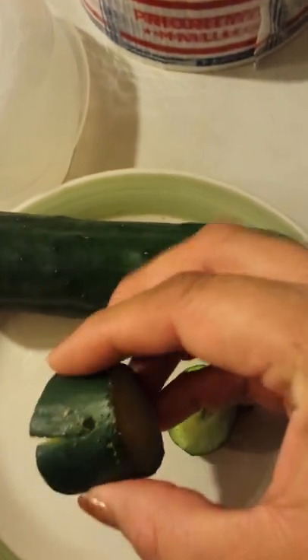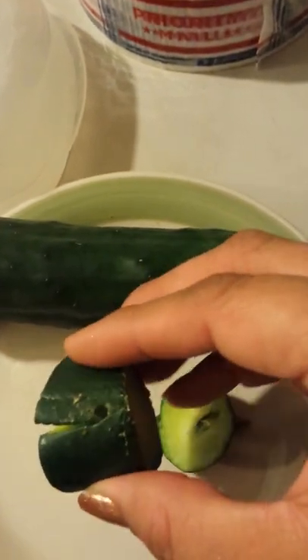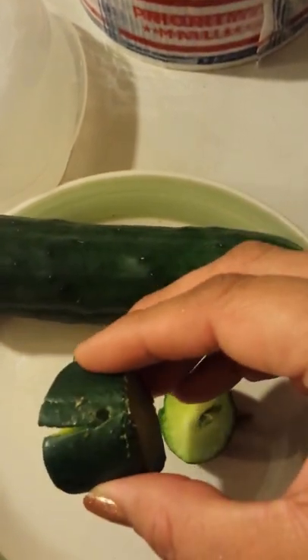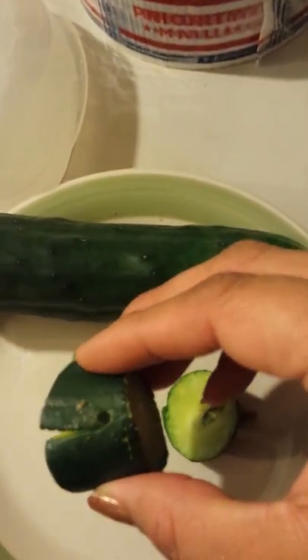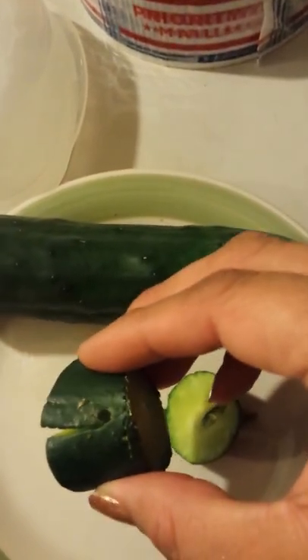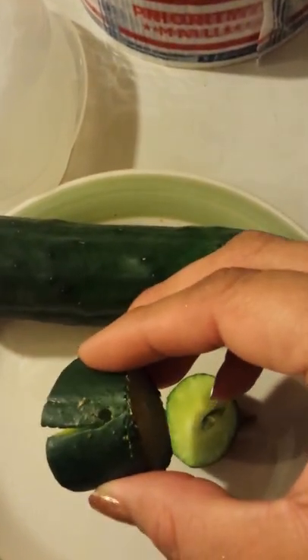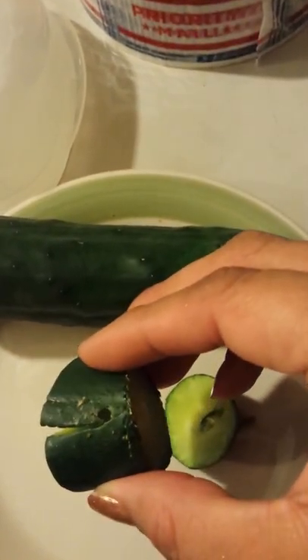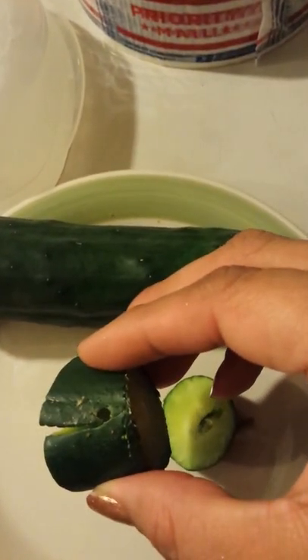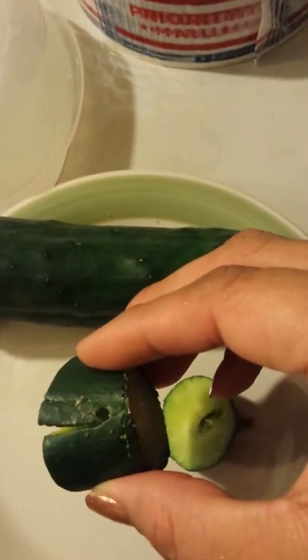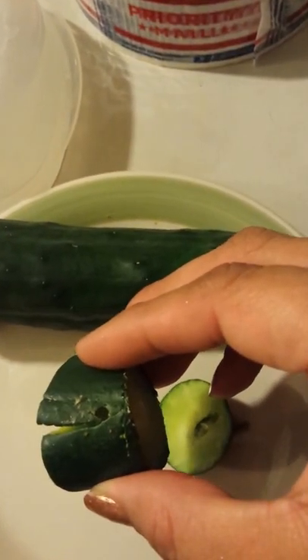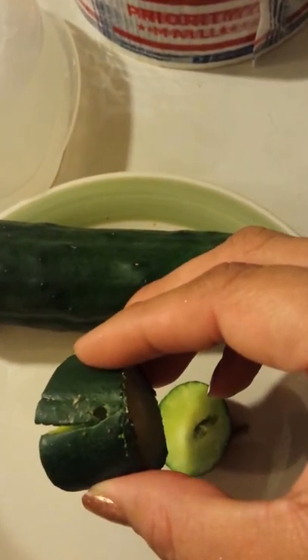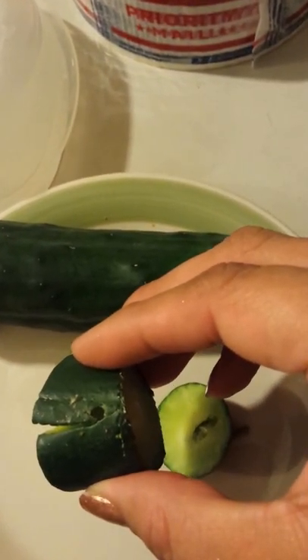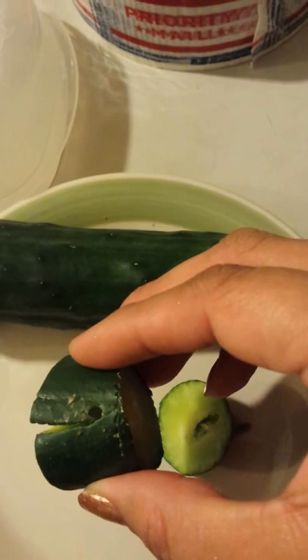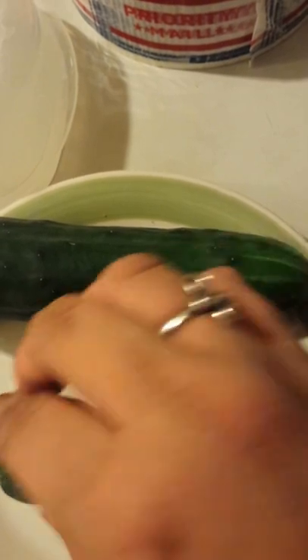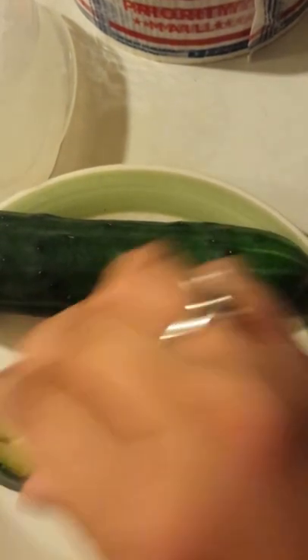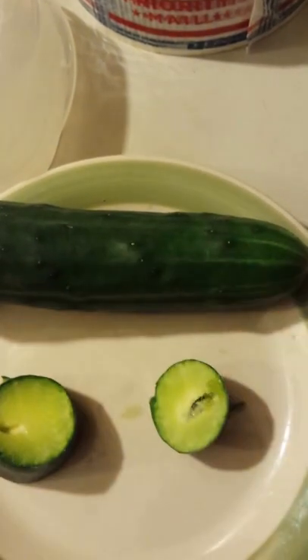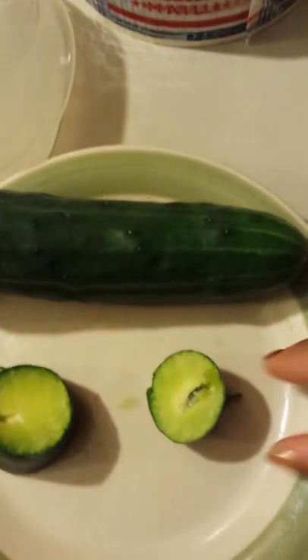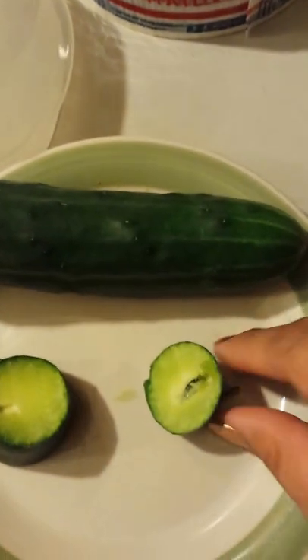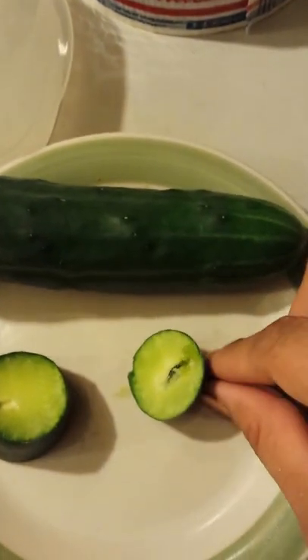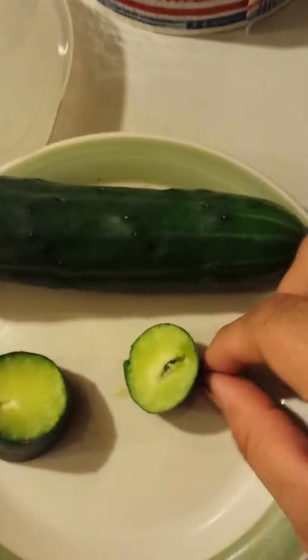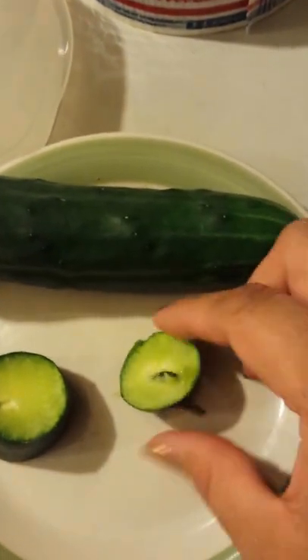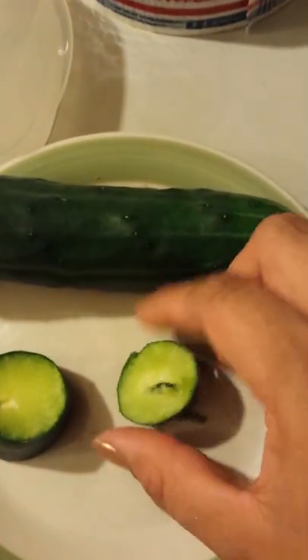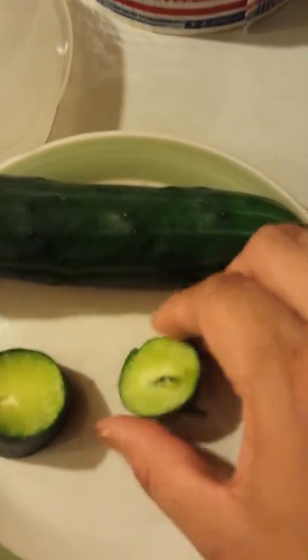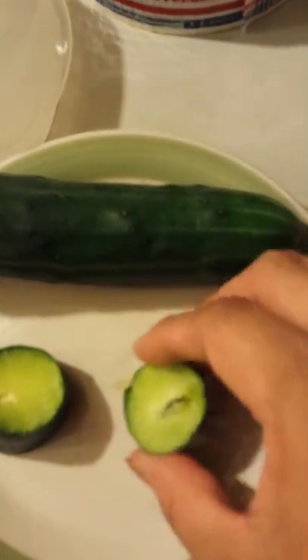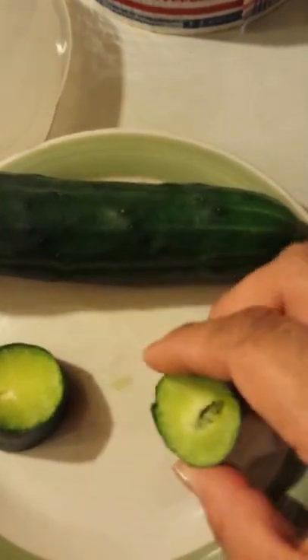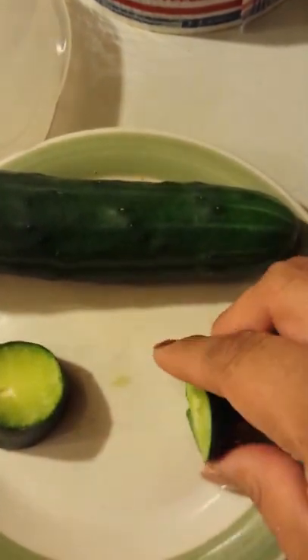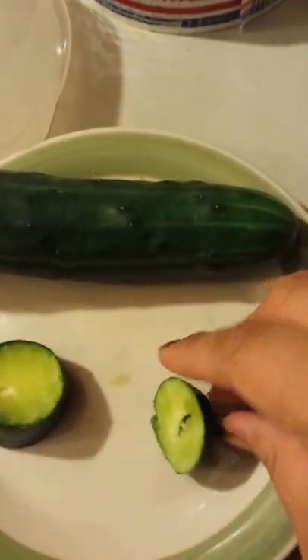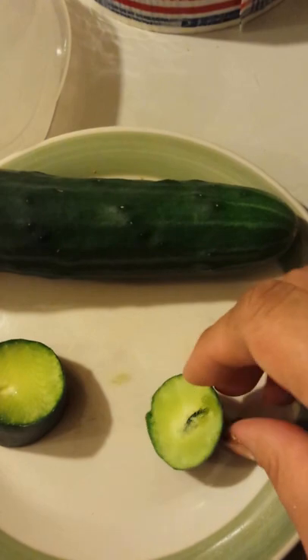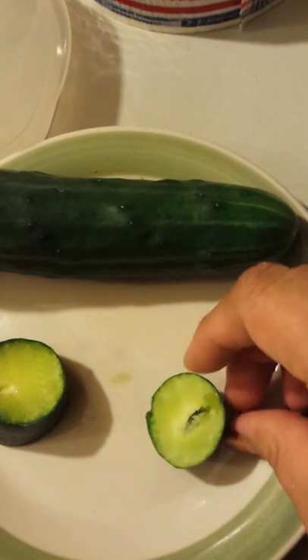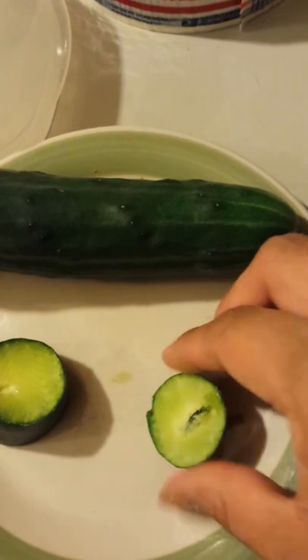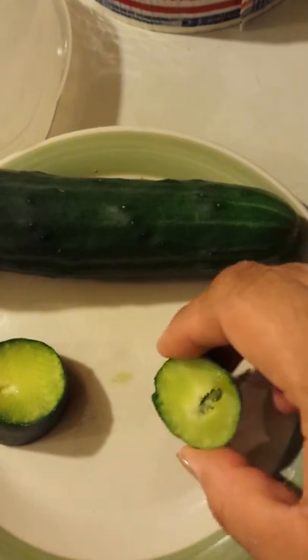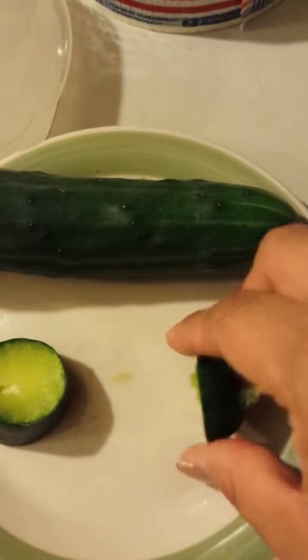Here you'll see the hole and there's part of it too. Look at that — that's what it looked like before I cut it open. I was so disappointed. So what I'm going to do is try to shake the worm out of here so you guys will see what it looks like.